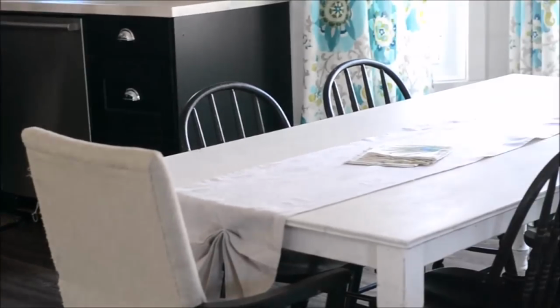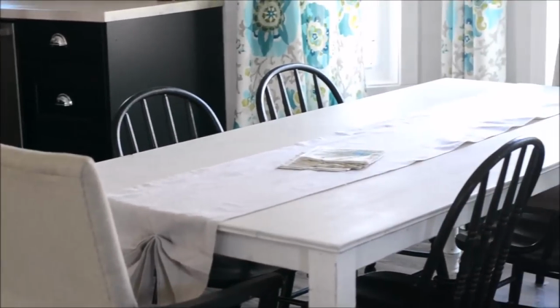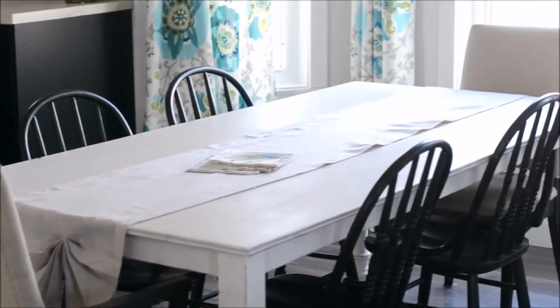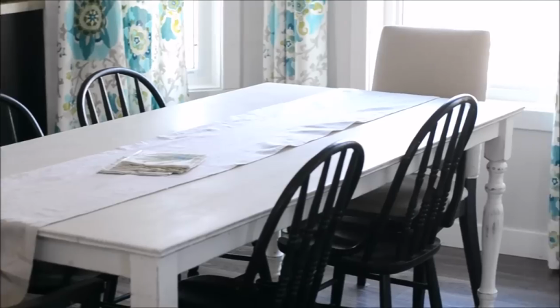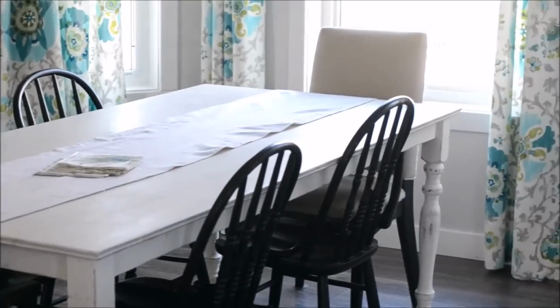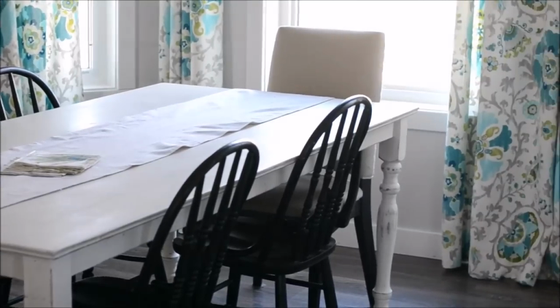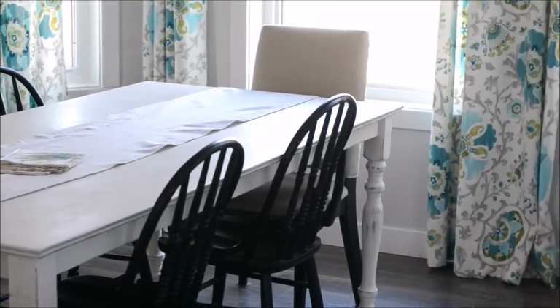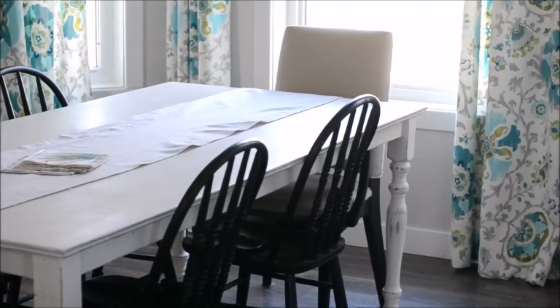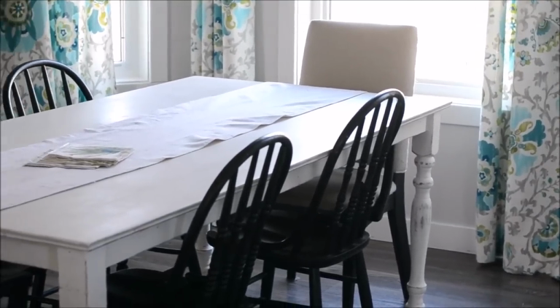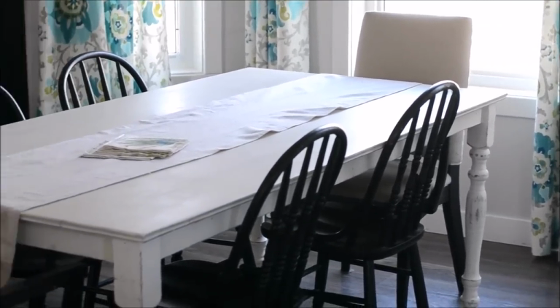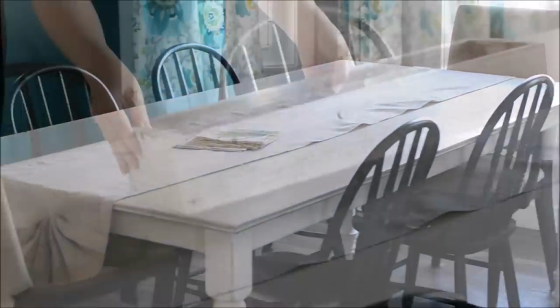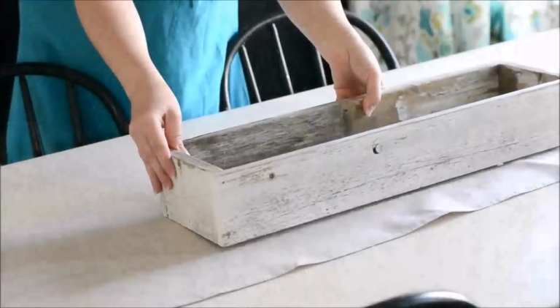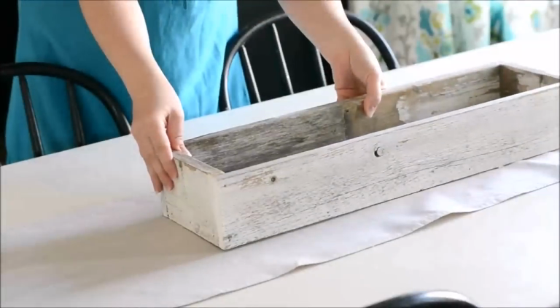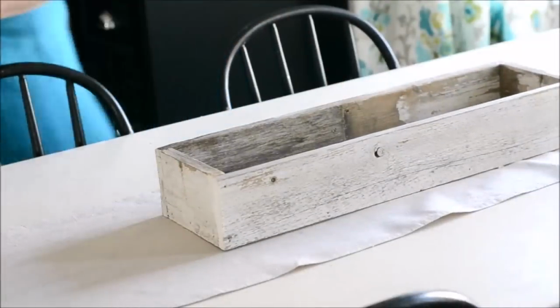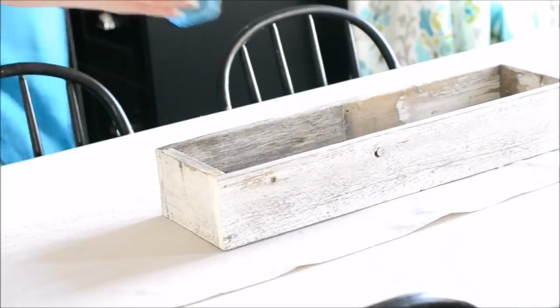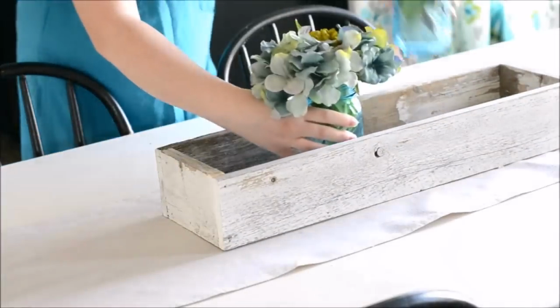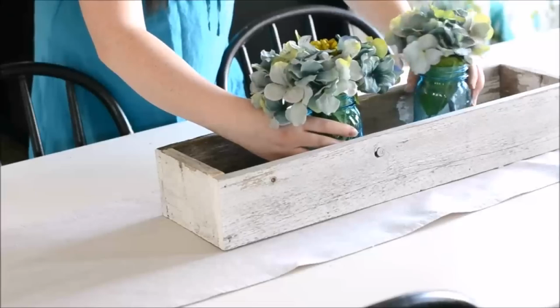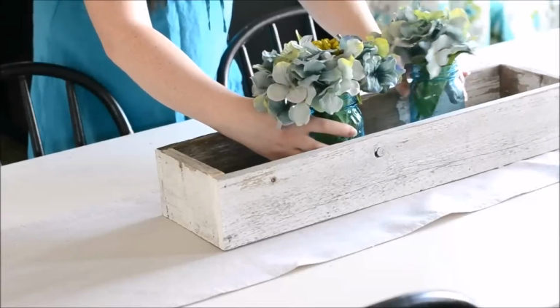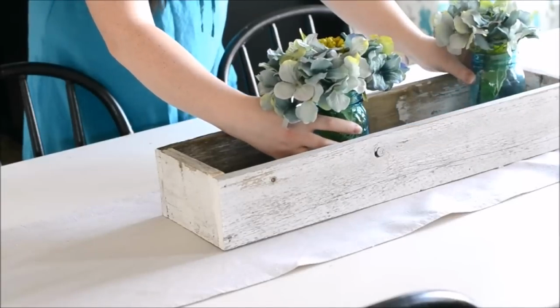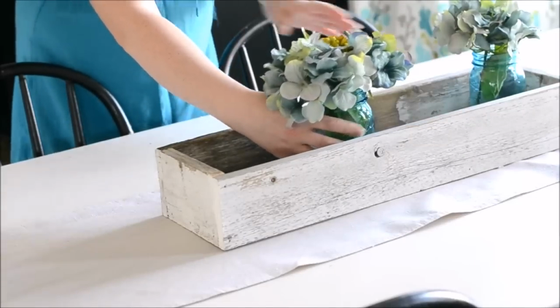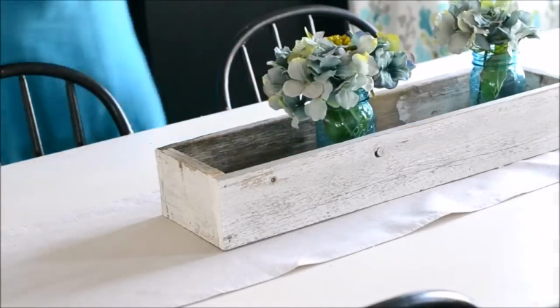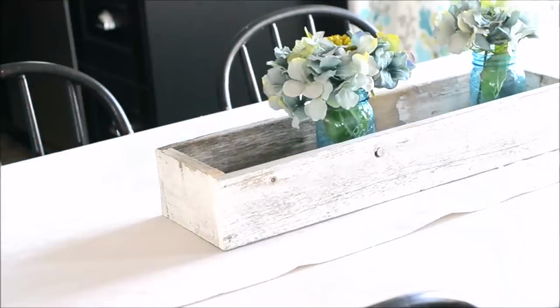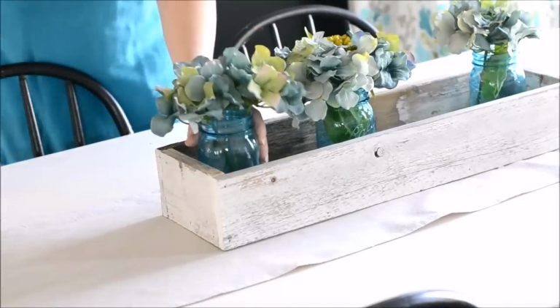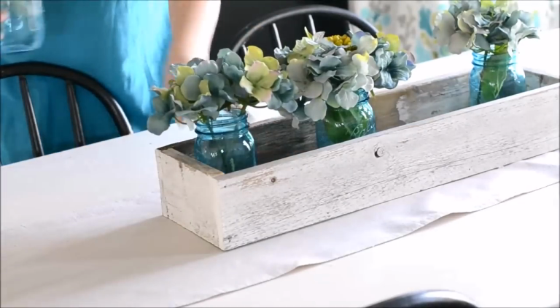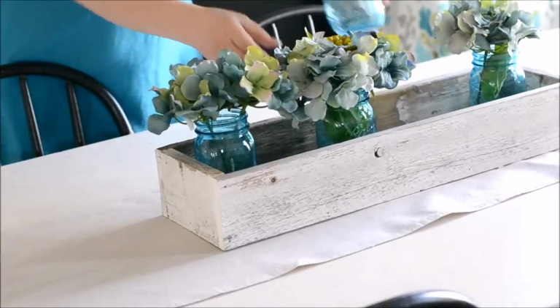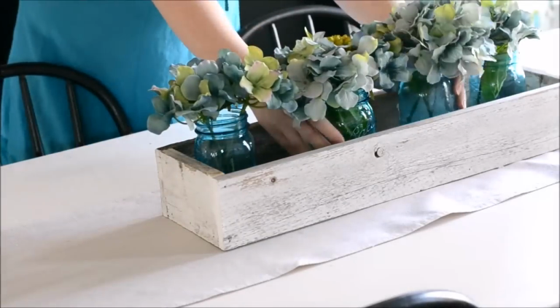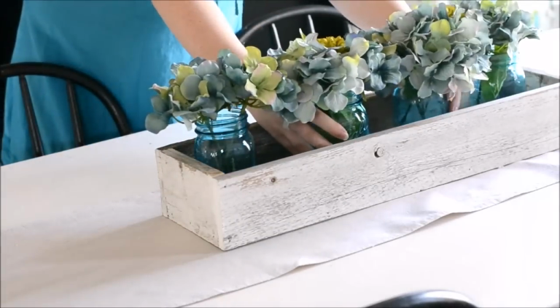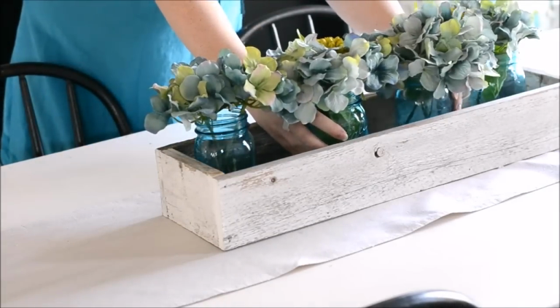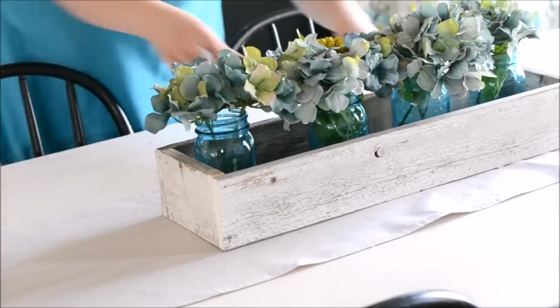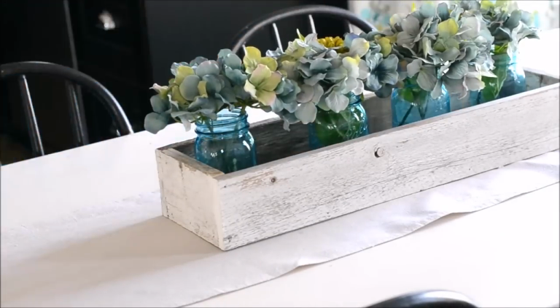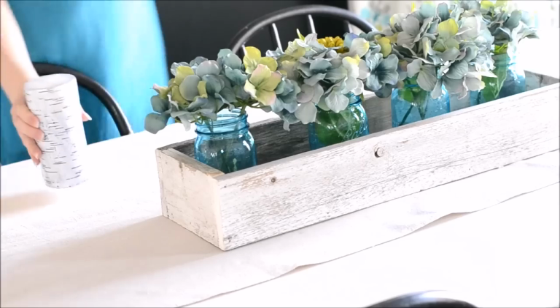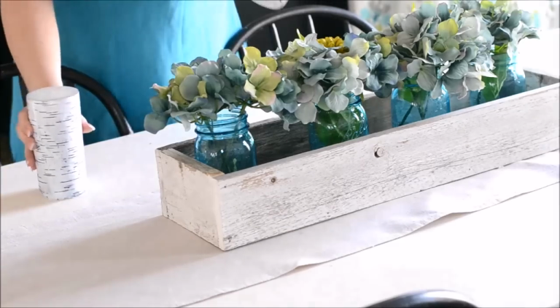My table is just a simple white farmhouse table and I've covered it with an easy drop cloth runner. The tutorial for that is on my blog. I'm starting with a barnwood box and I'm just putting some faux hydrangeas in blue mason jars inside the box.